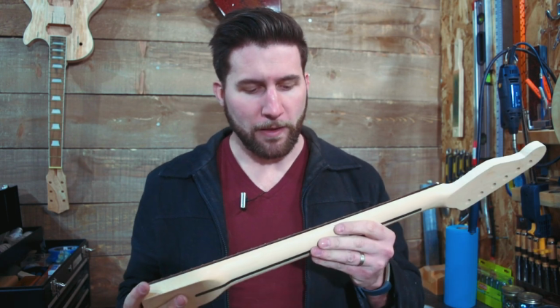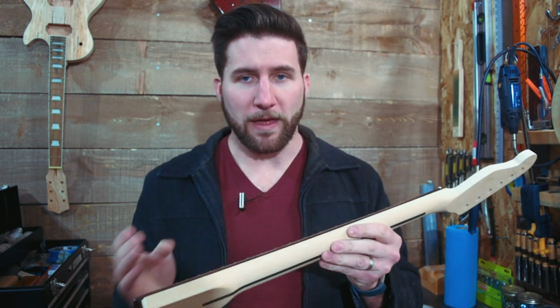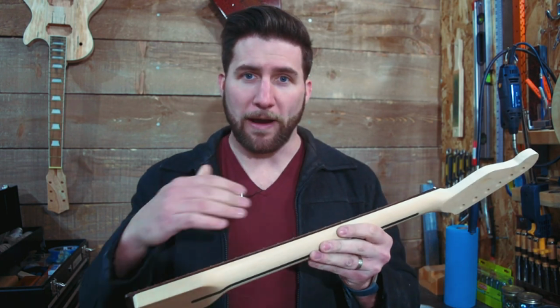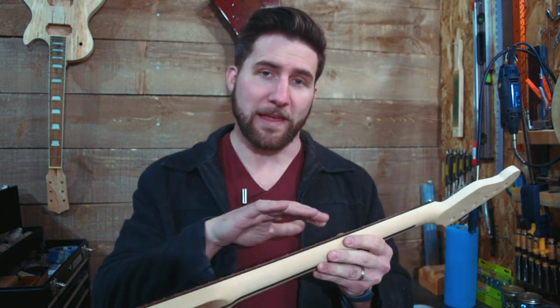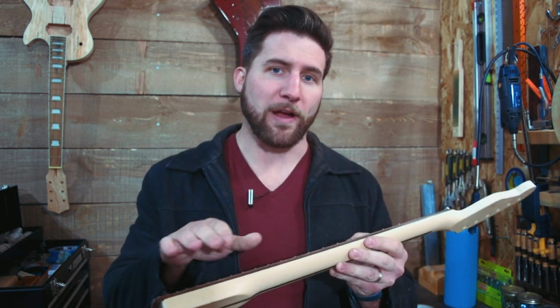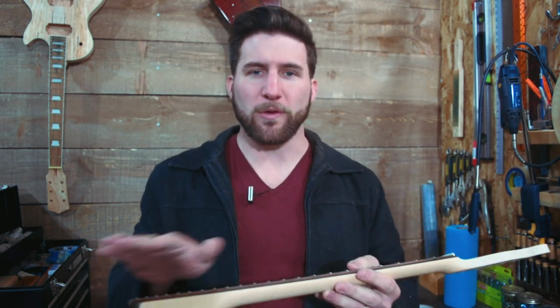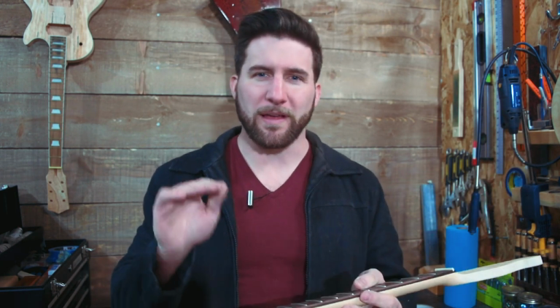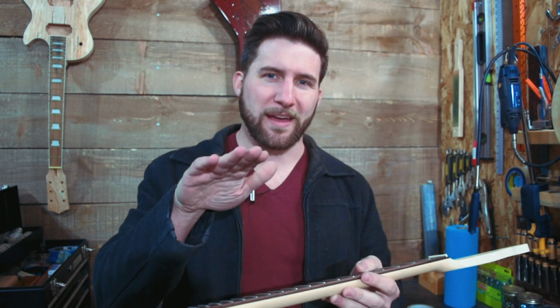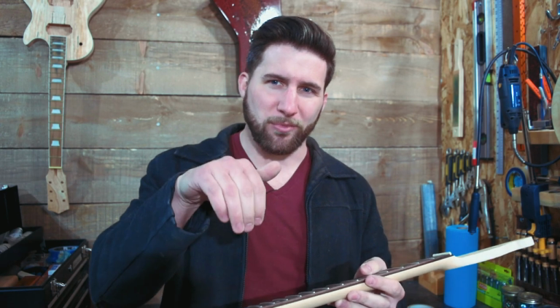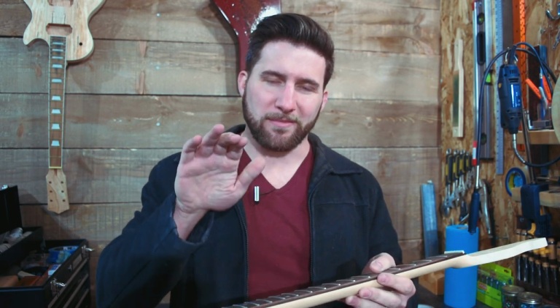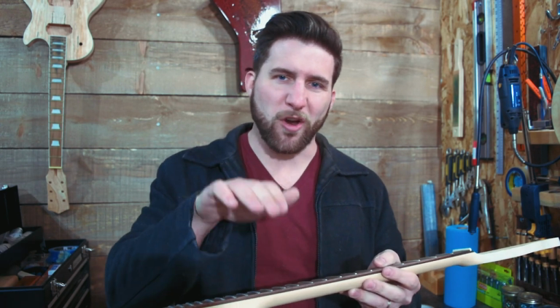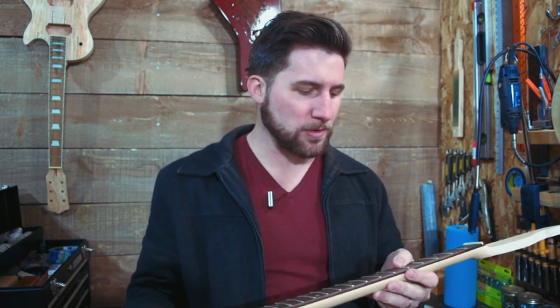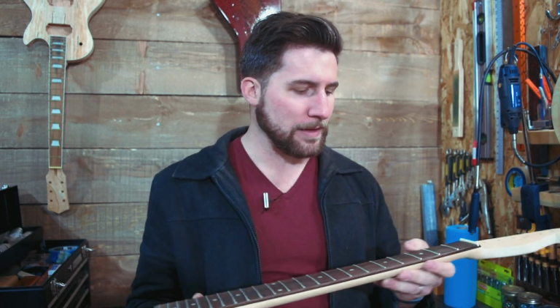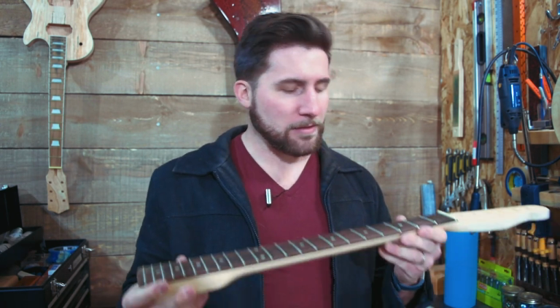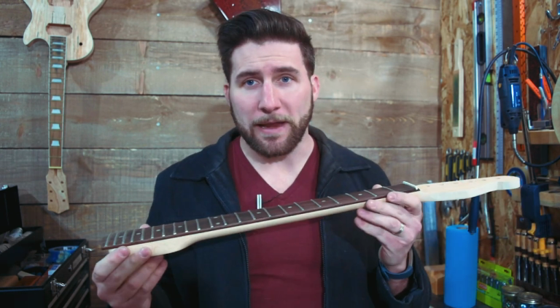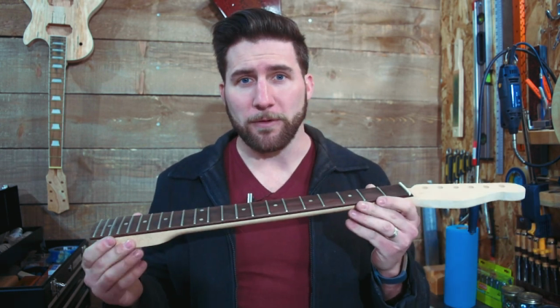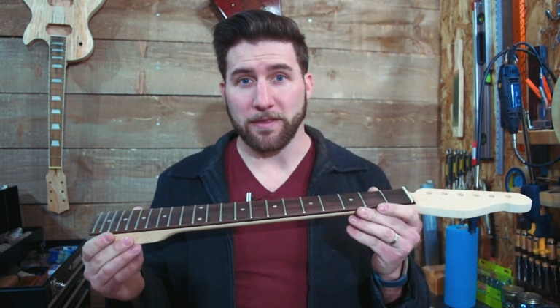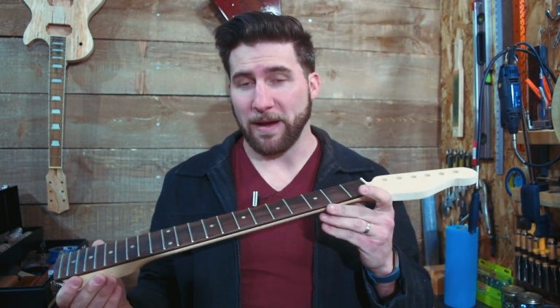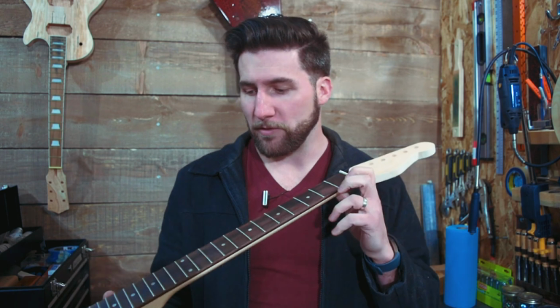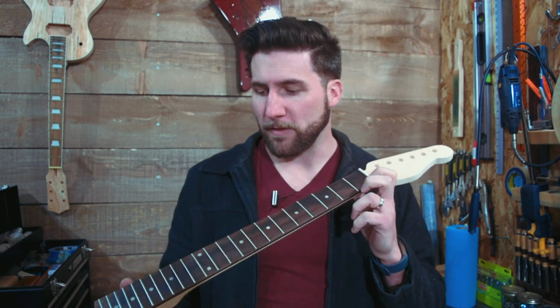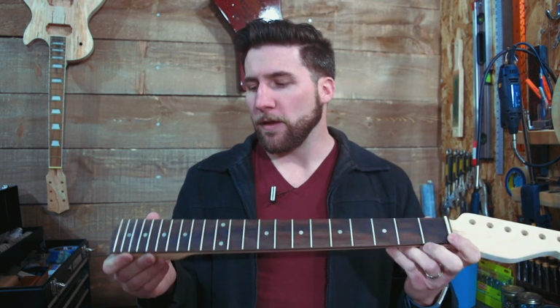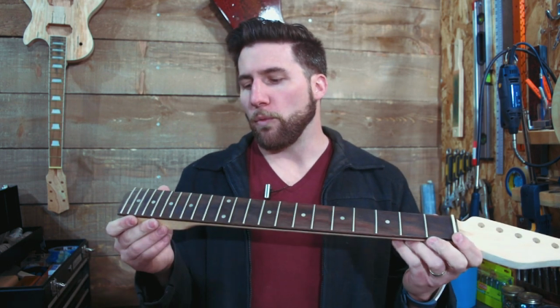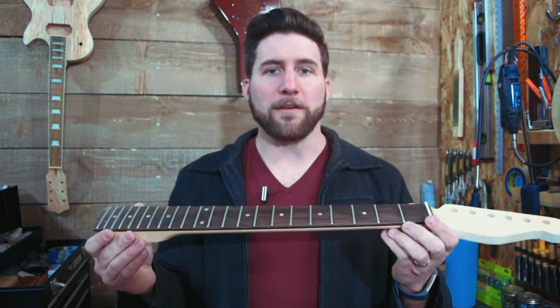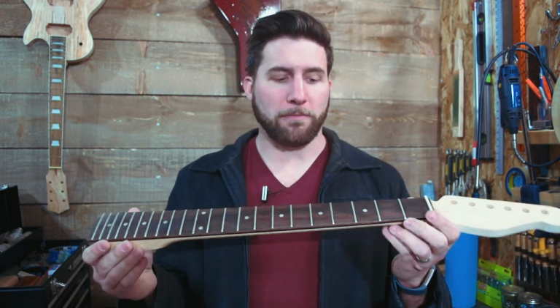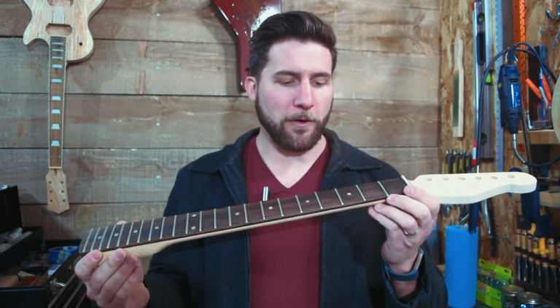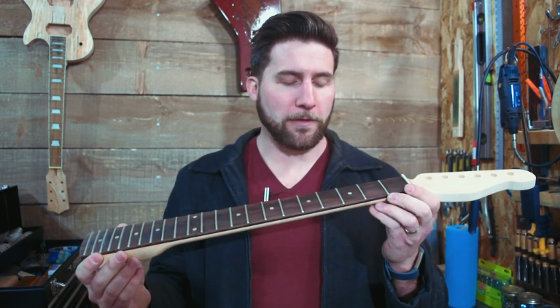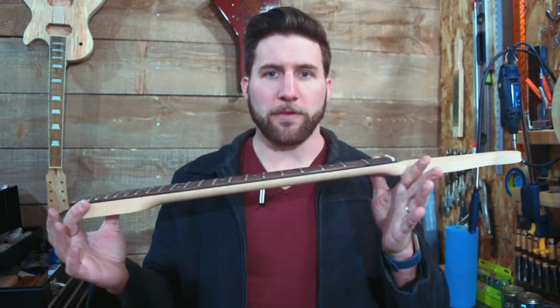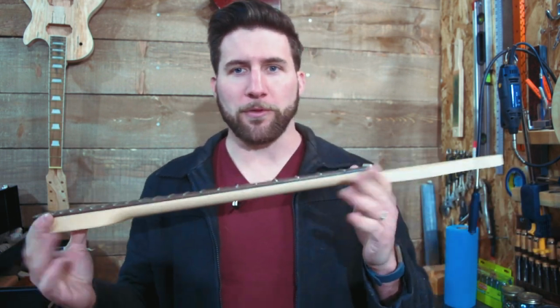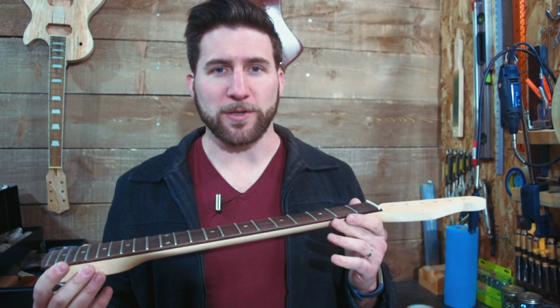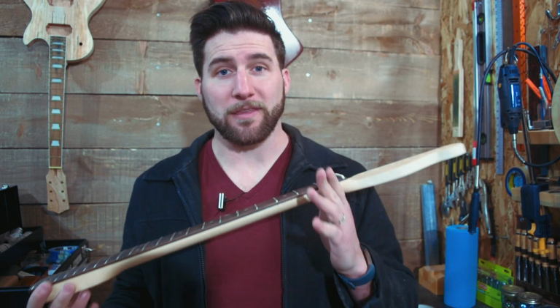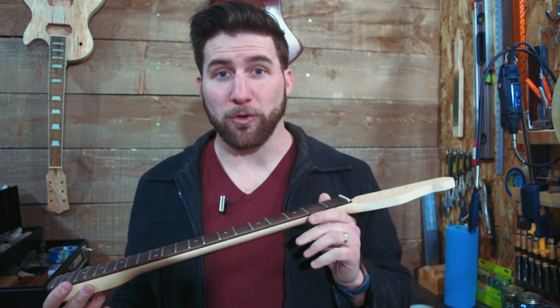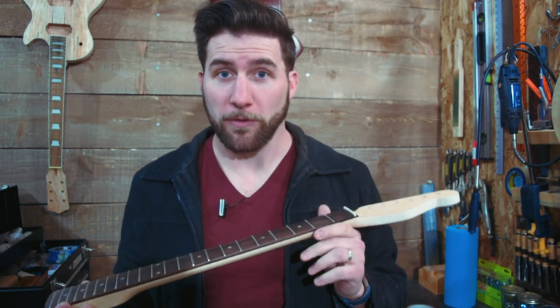We can make it feel better, and we do that by rounding the ends of the frets. After you level, you kind of end up with this sharp edge a little bit. It's not too bad on this one because it was a minor leveling, but still, we've got to do that part next. Now there are a couple different options — let's explore what those are.